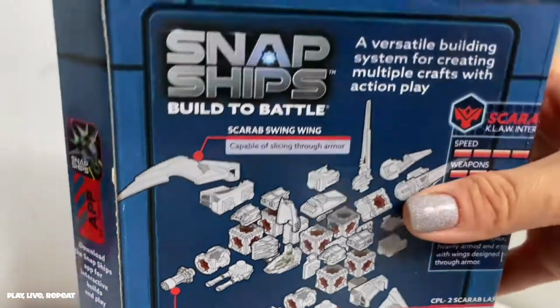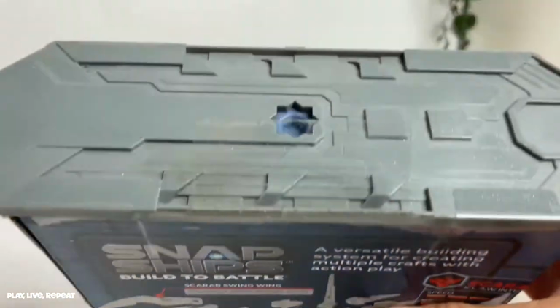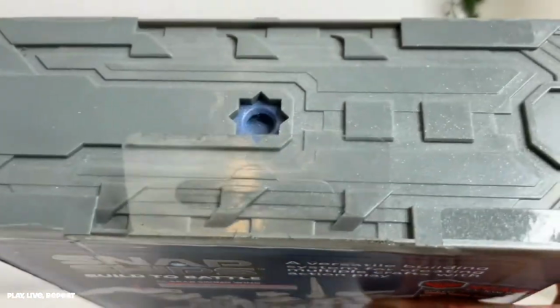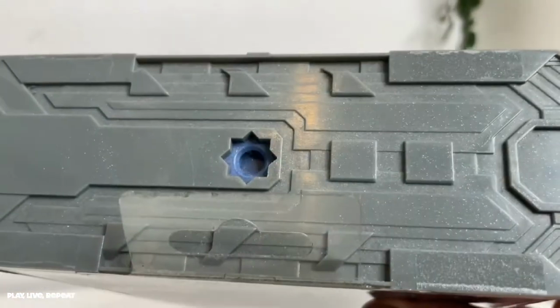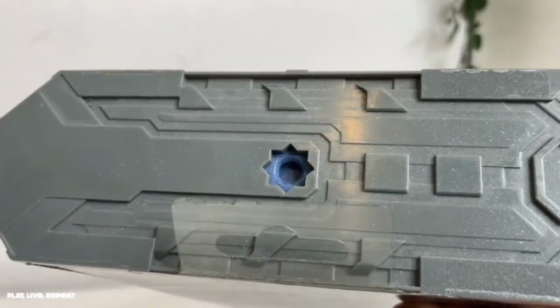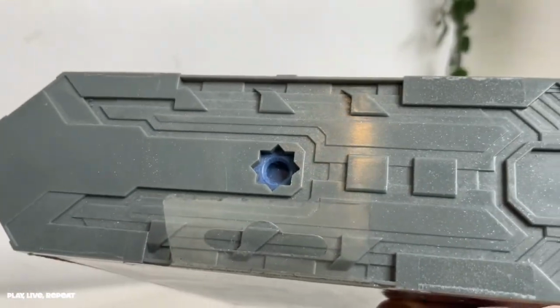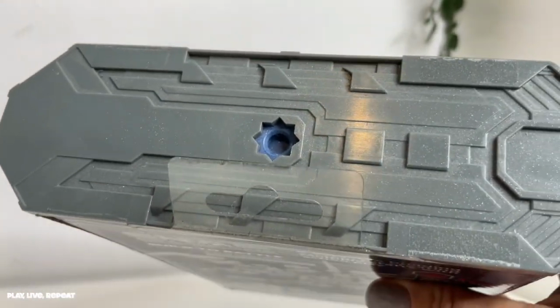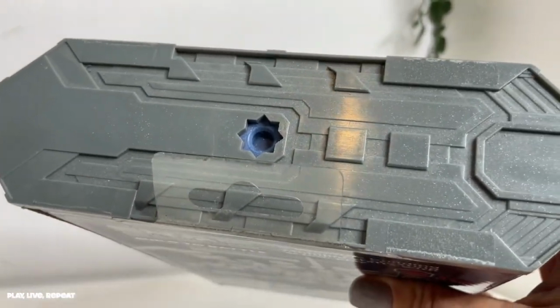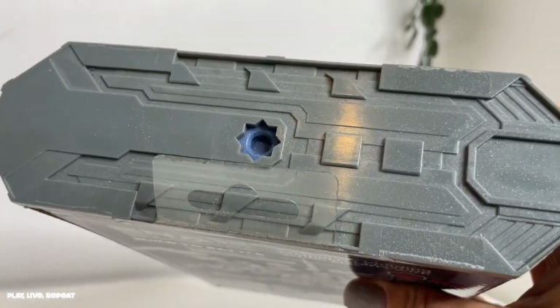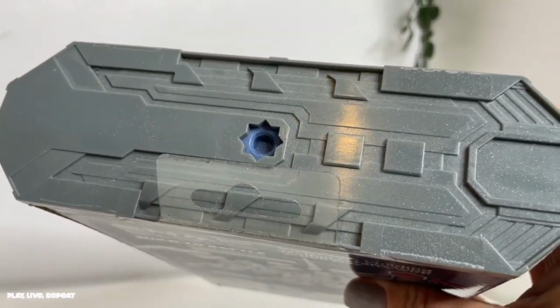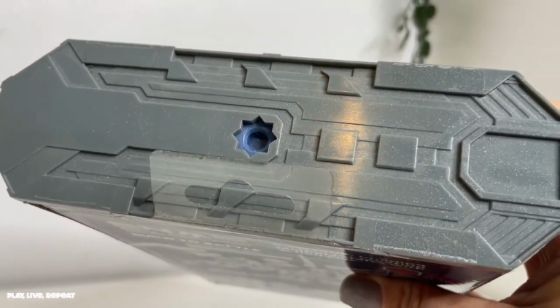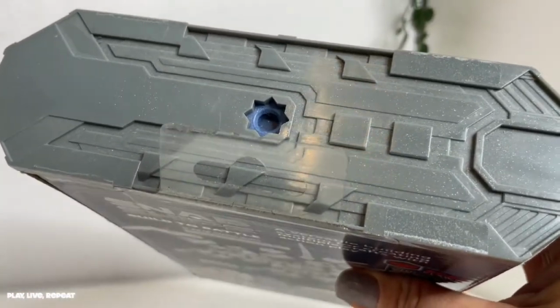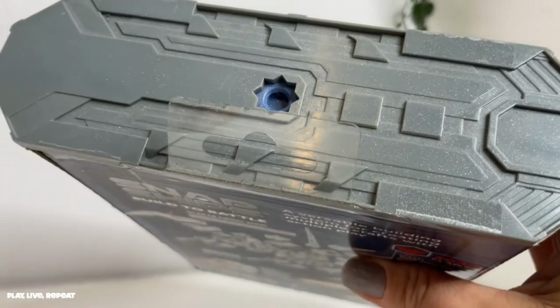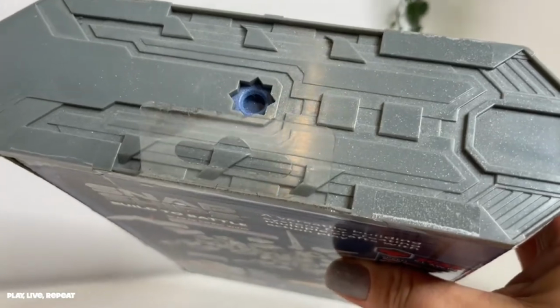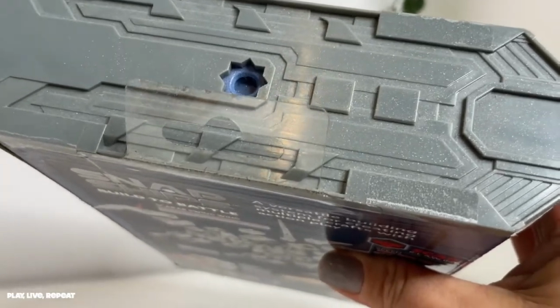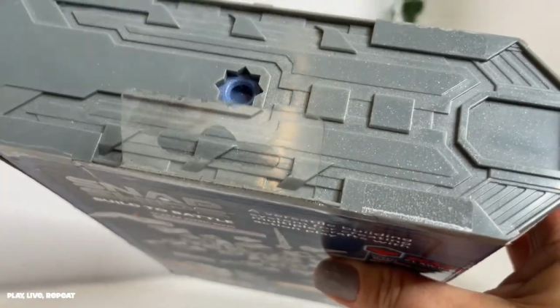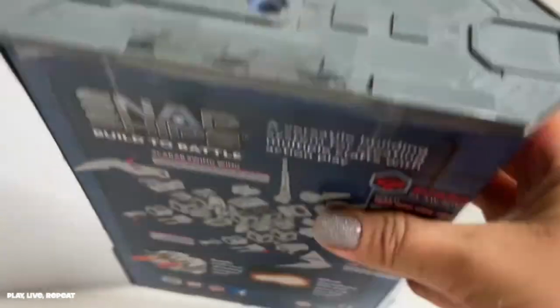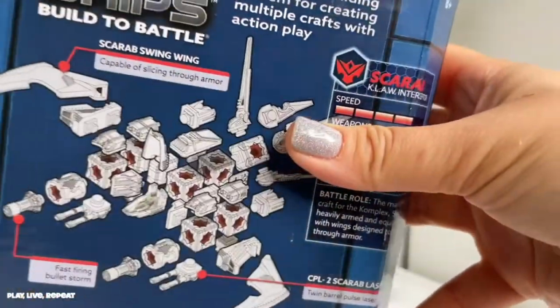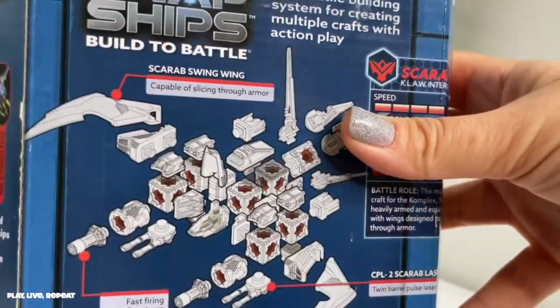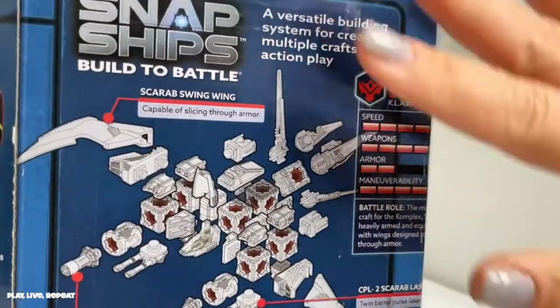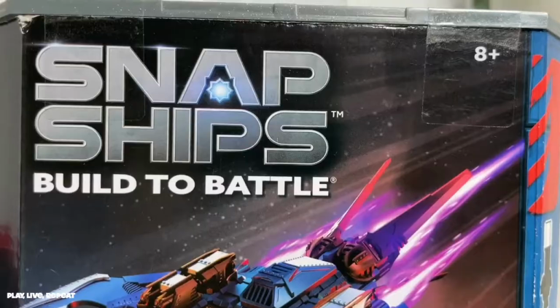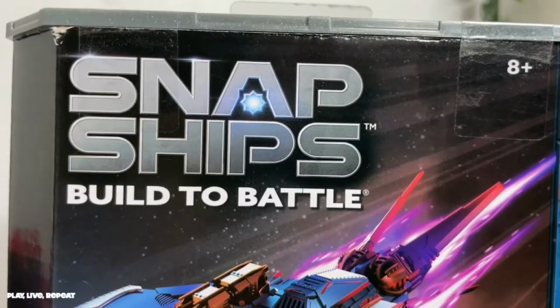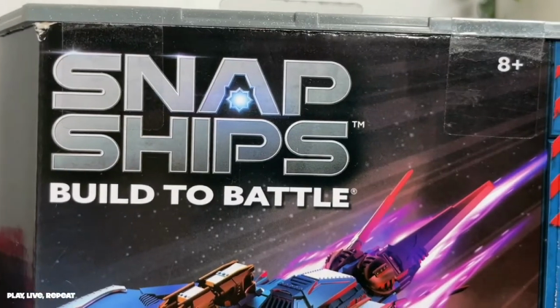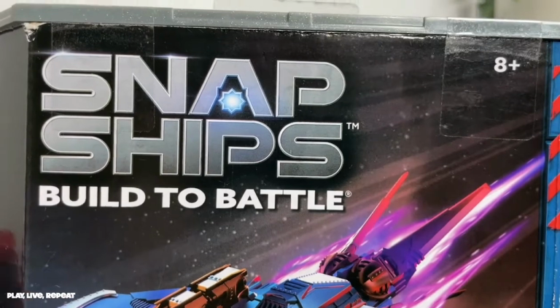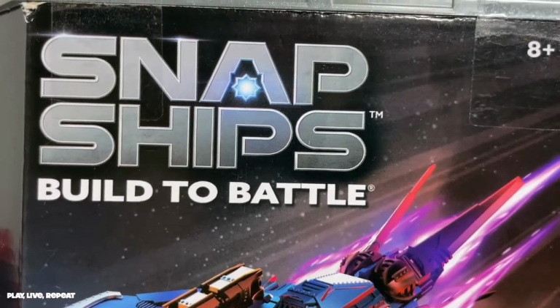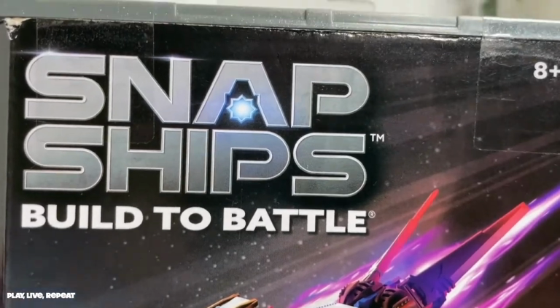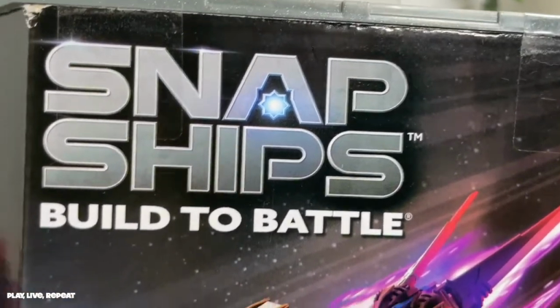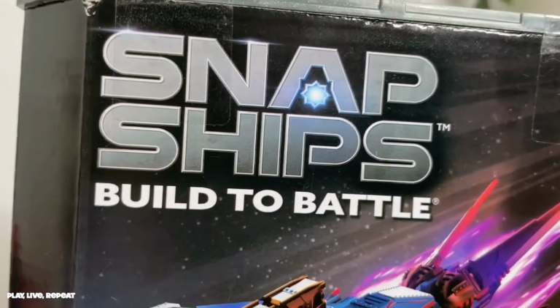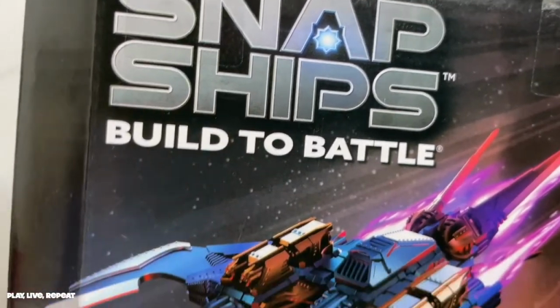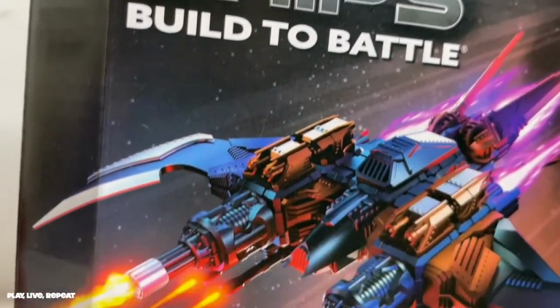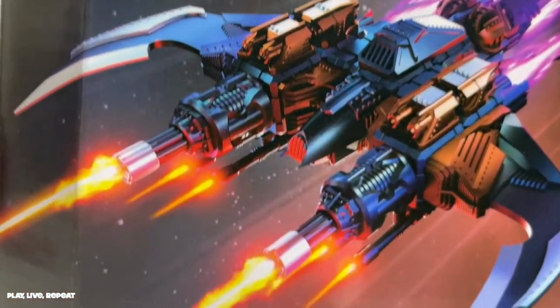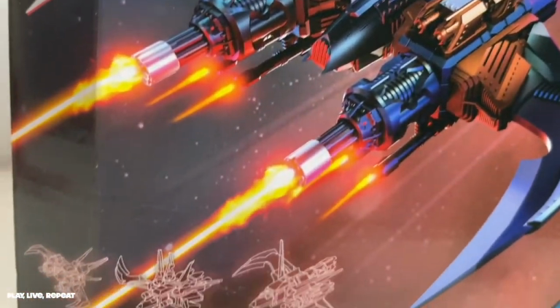What's really awesome as well is that the top of the box is also your display stand. I'll get to that when I build. So I'm going to build it for you now and show you everything it does. I want to thank Playmonster for sending me this awesome Snap Ships Build to Battle Scarab set.